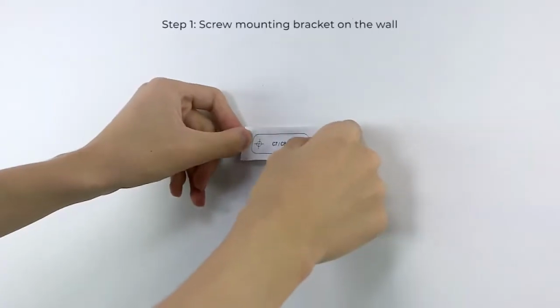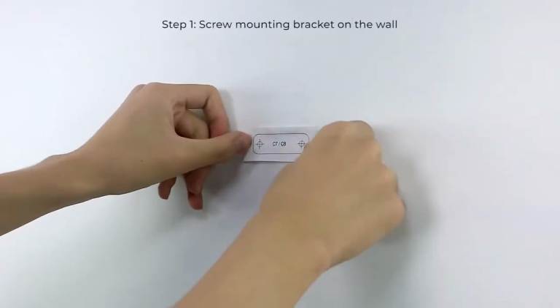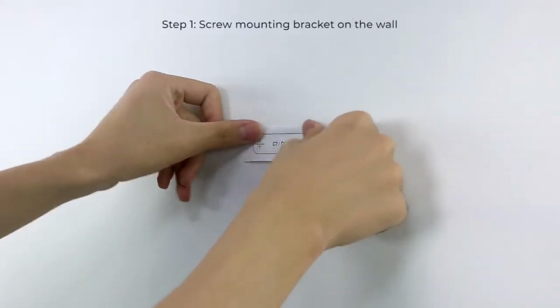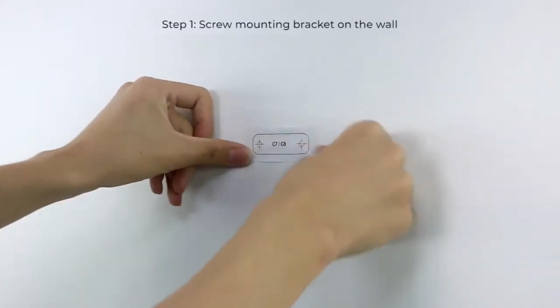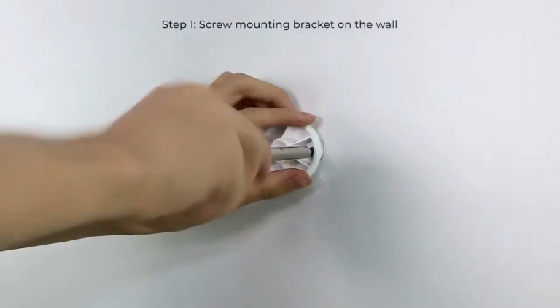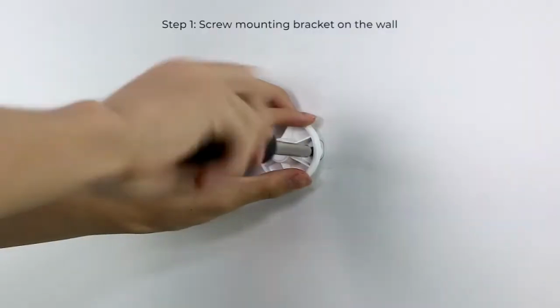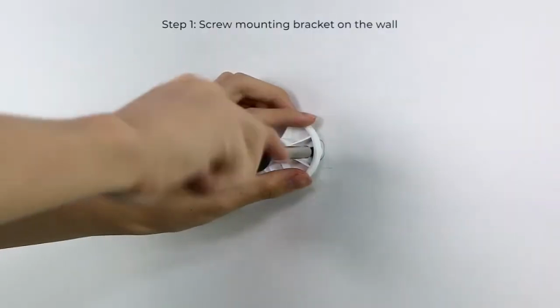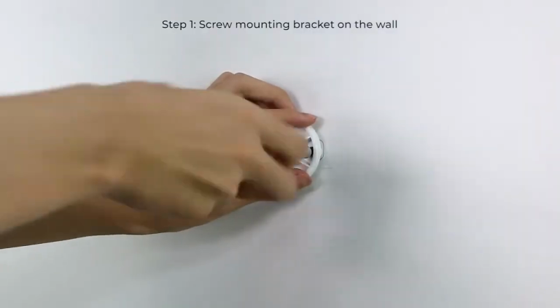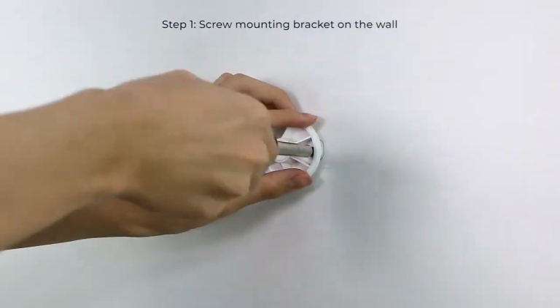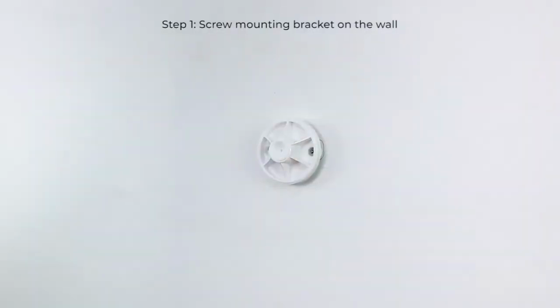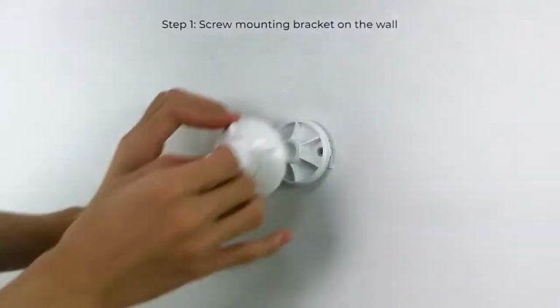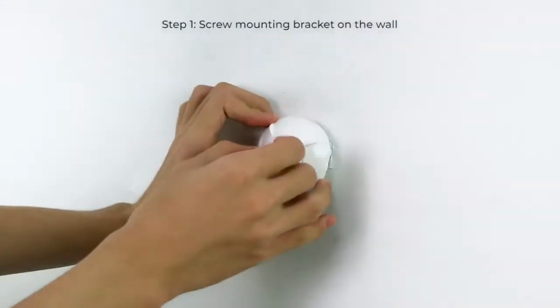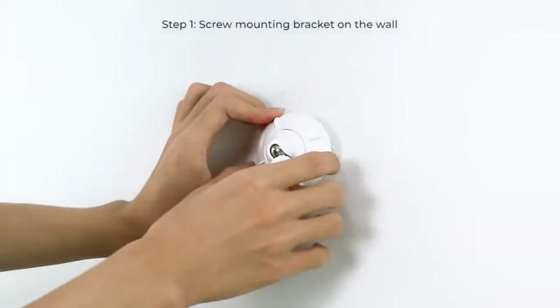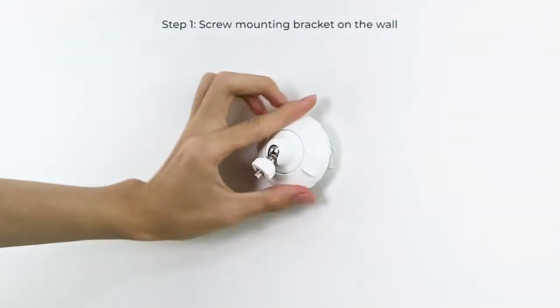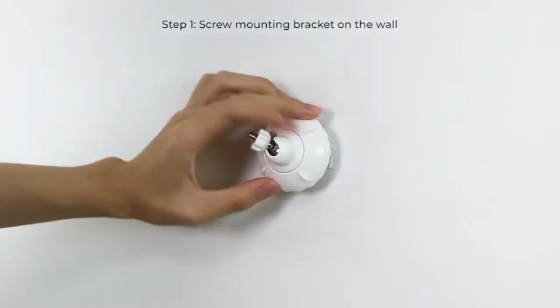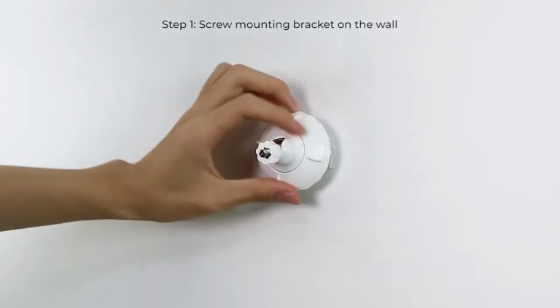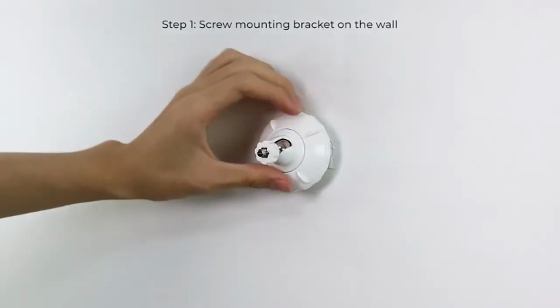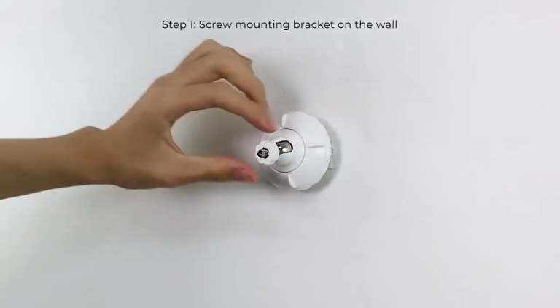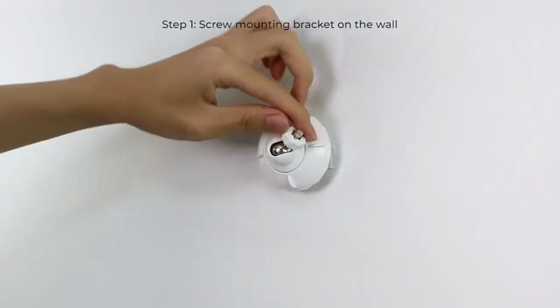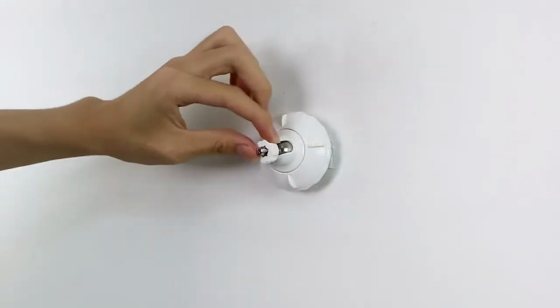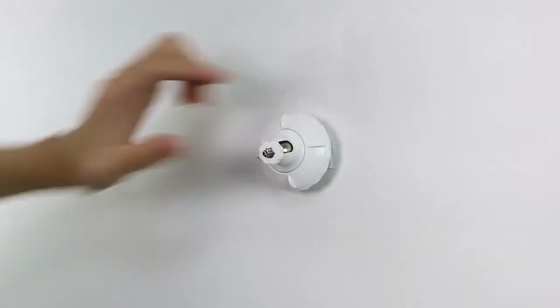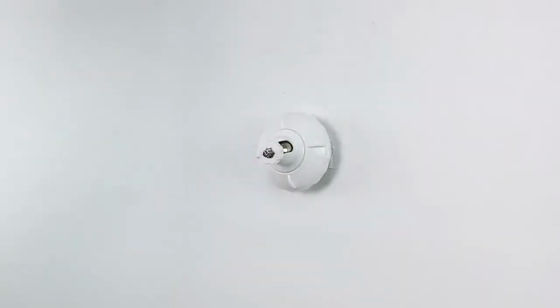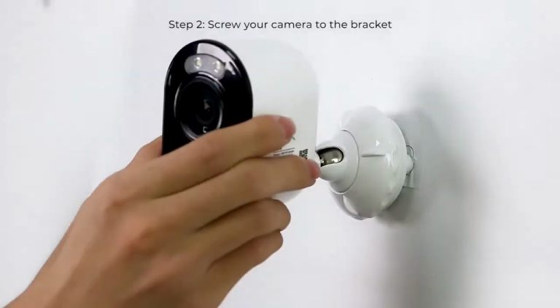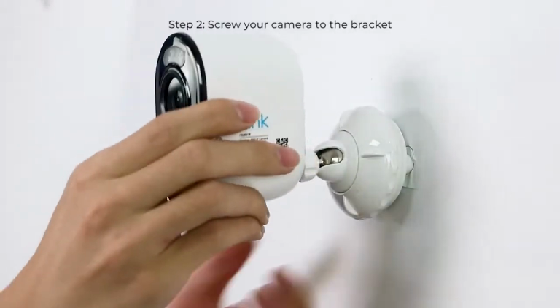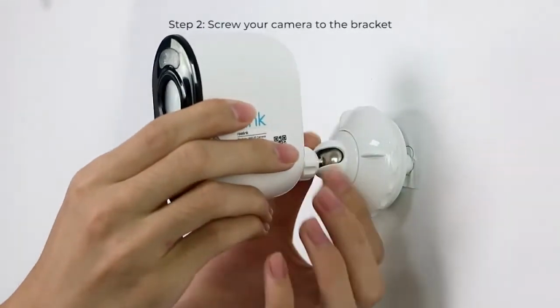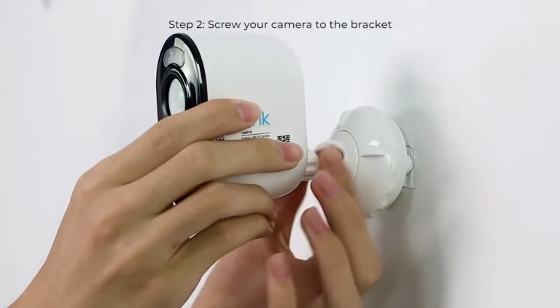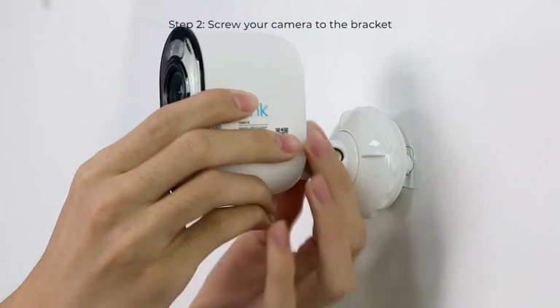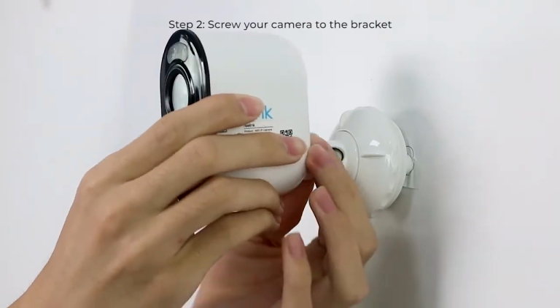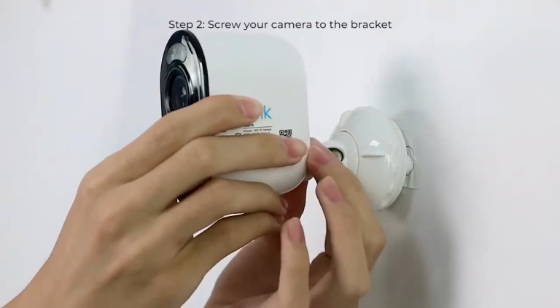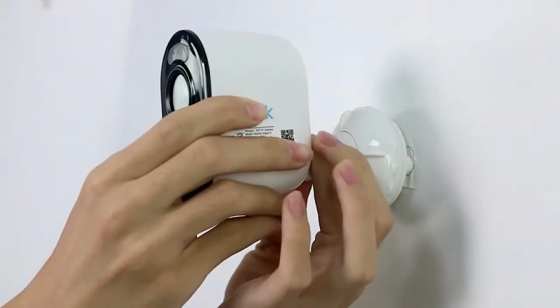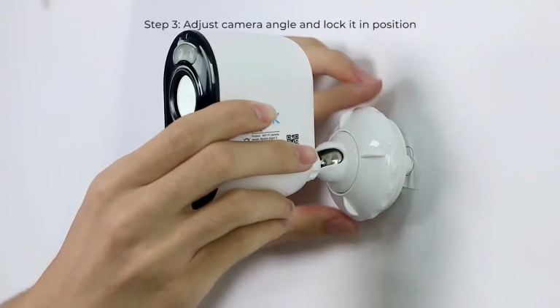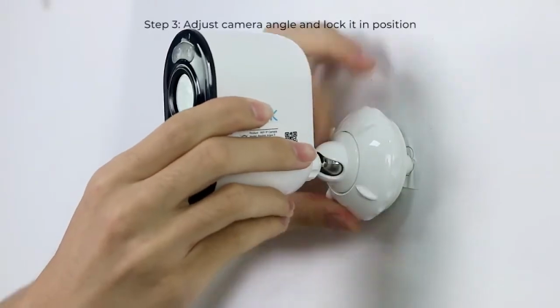Screw the base of the mounting bracket on the wall in accordance with the mounting hole template. Attach the other part of the bracket to the base. Then screw the camera in, adjust the camera angle, and lock it in position.